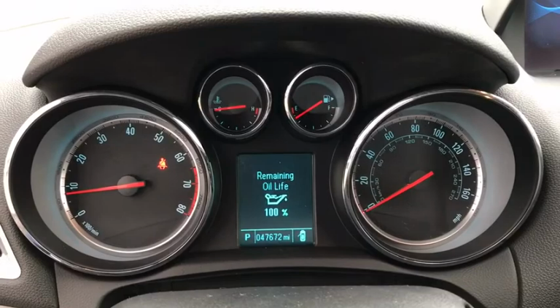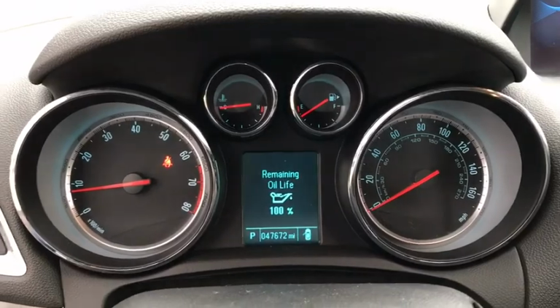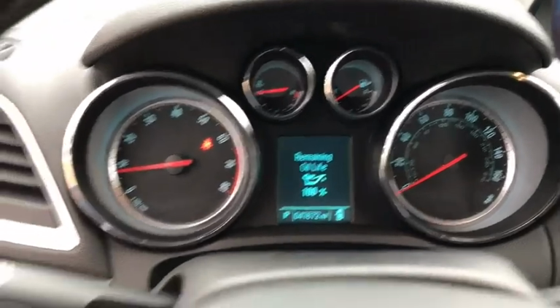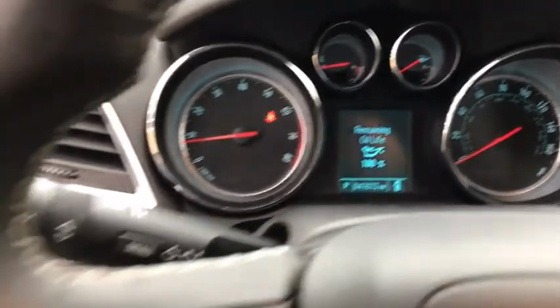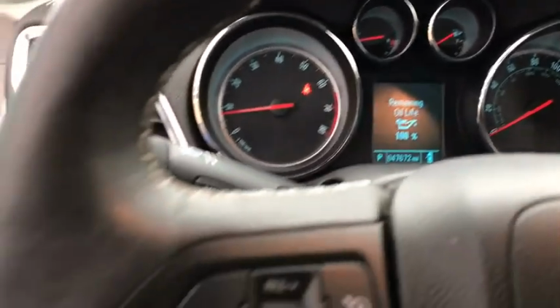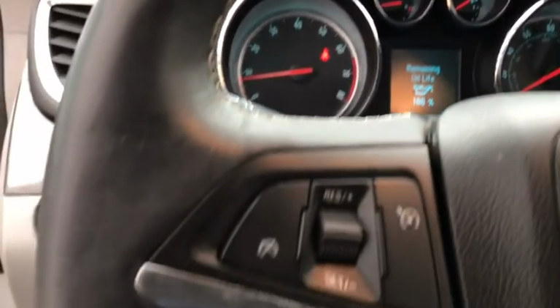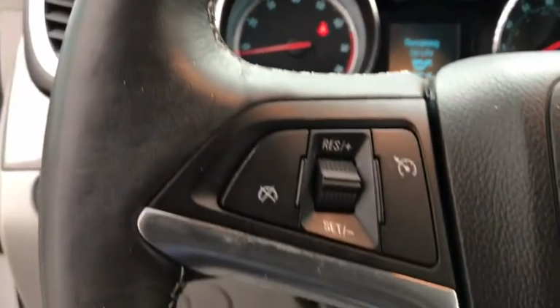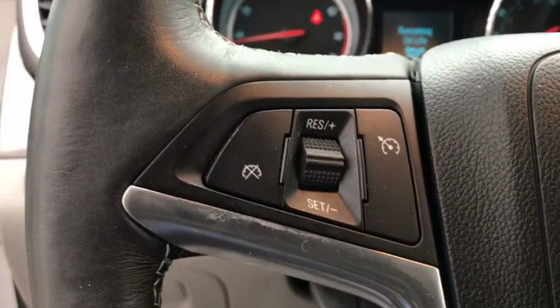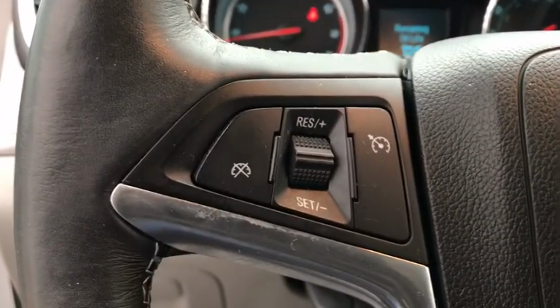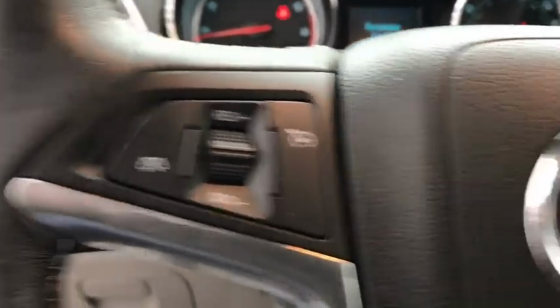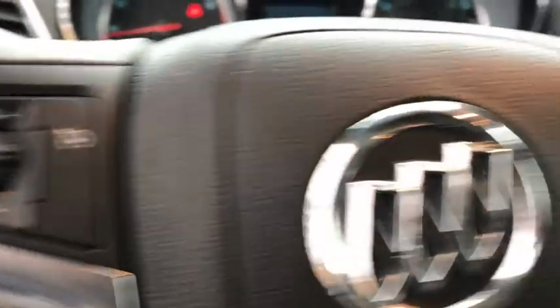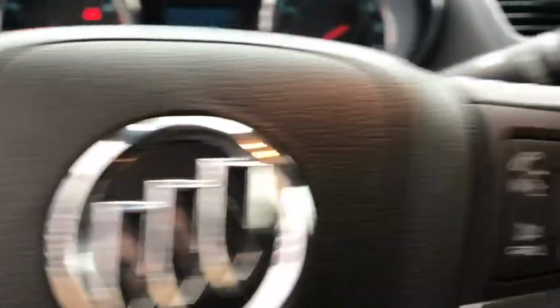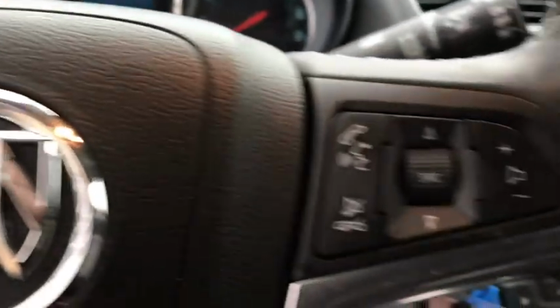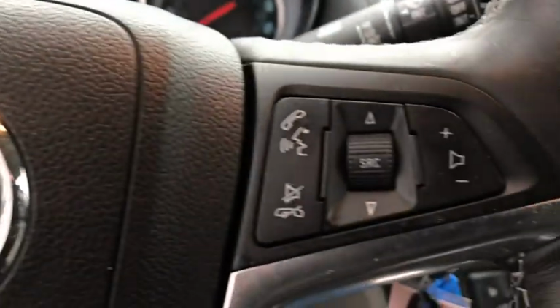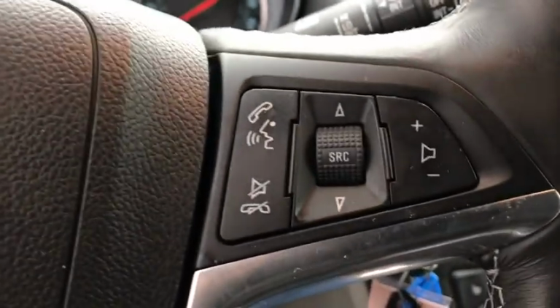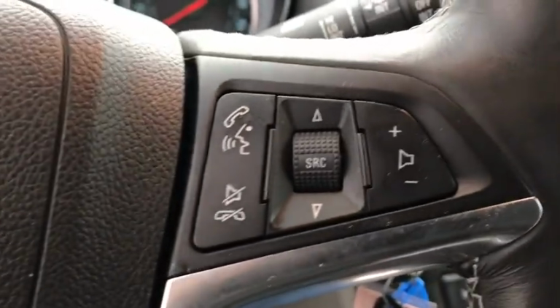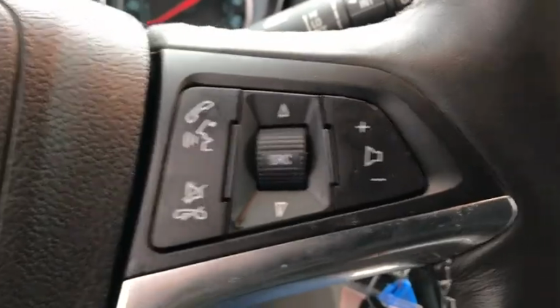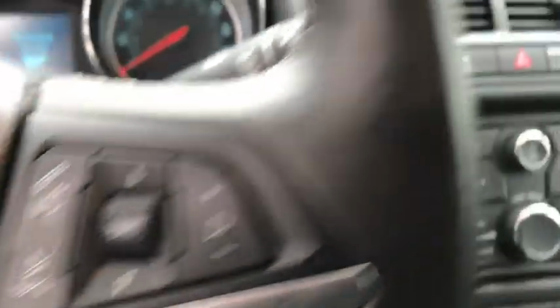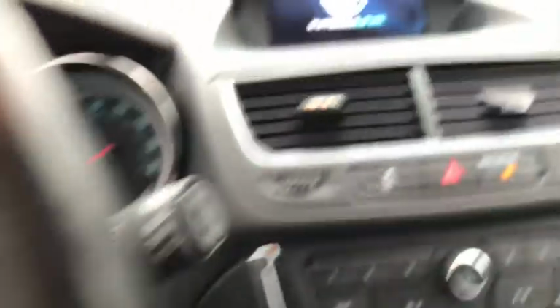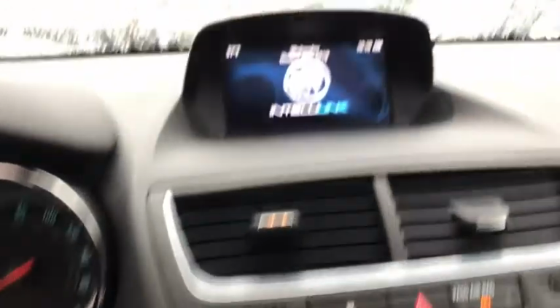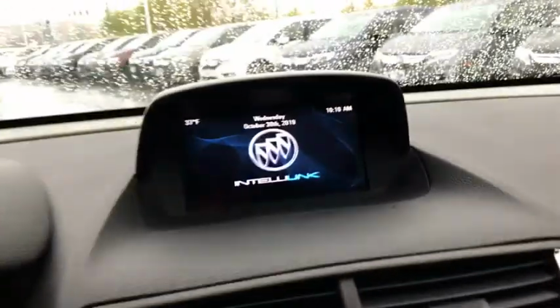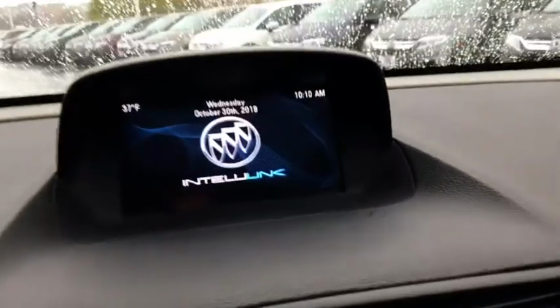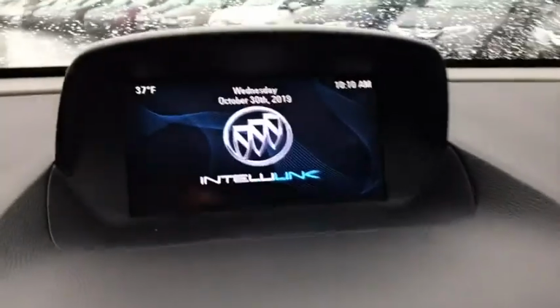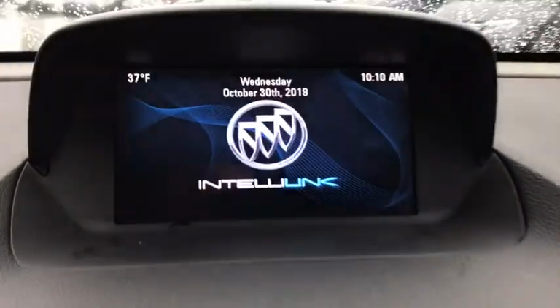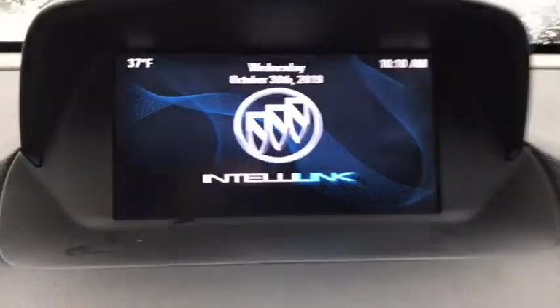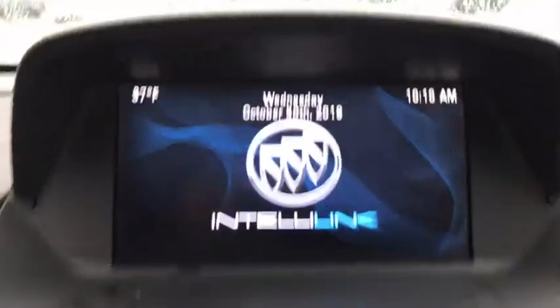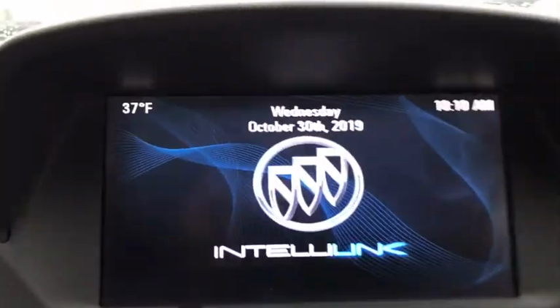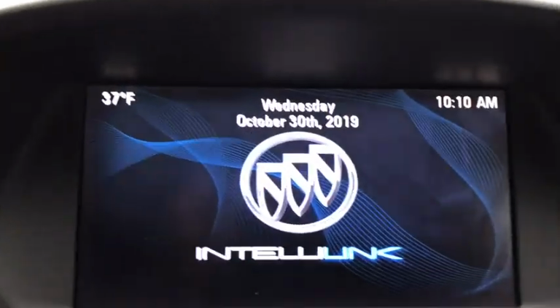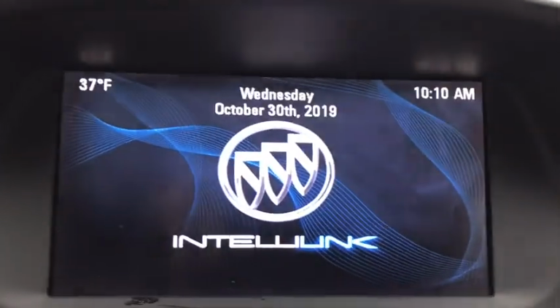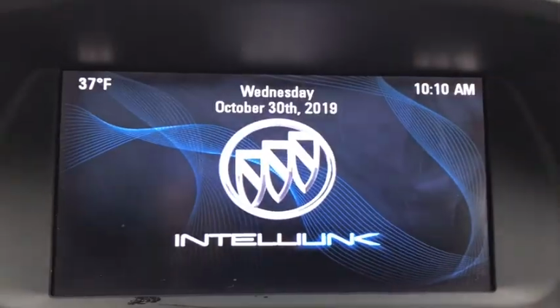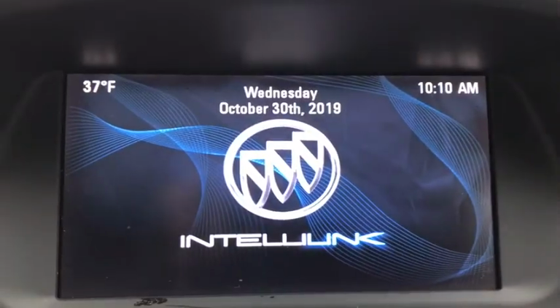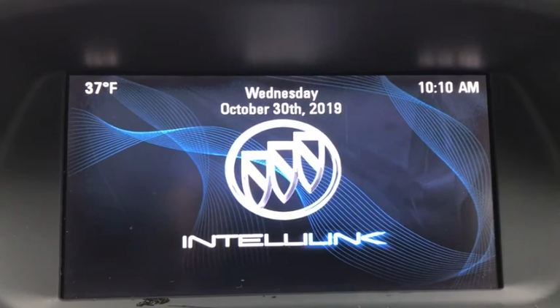Here are some of this vehicle's great options: remote engine start, power windows, heated steering wheel, fog lamps, rear view camera, and heated seats for both the driver and front passenger.